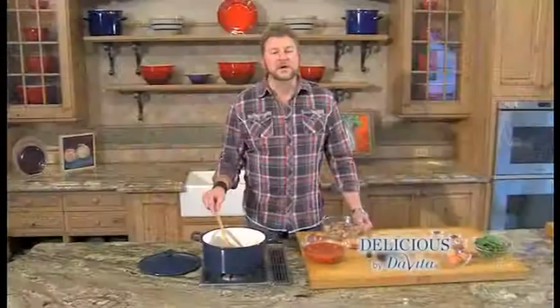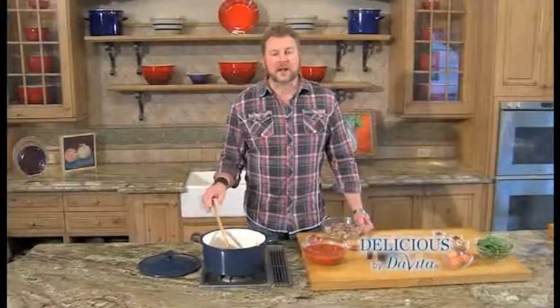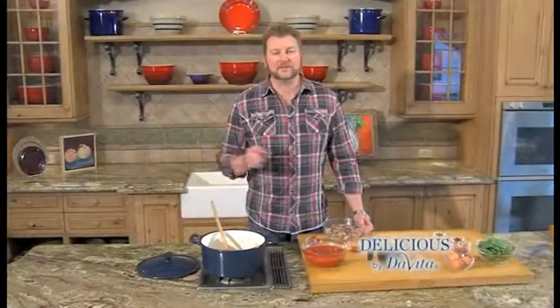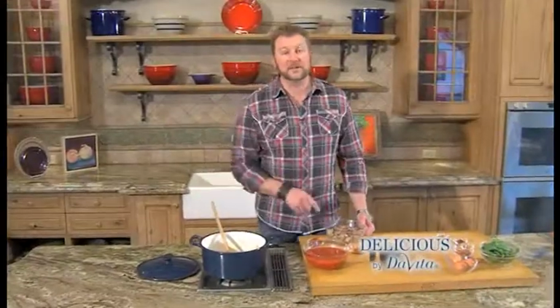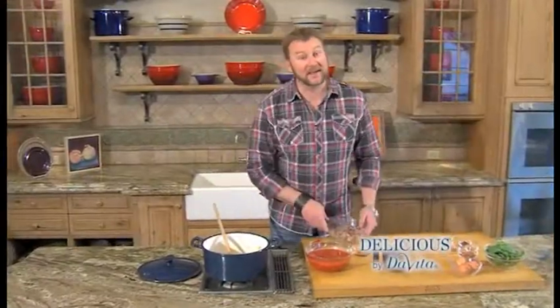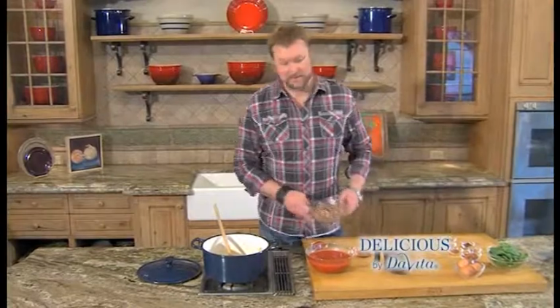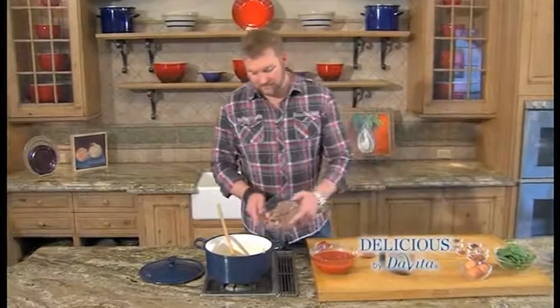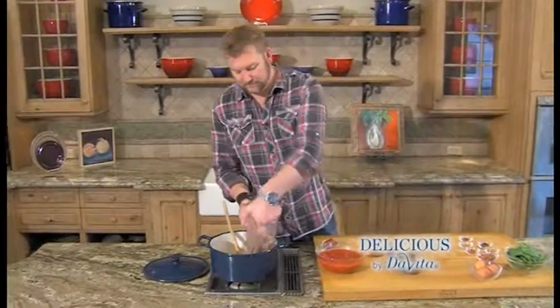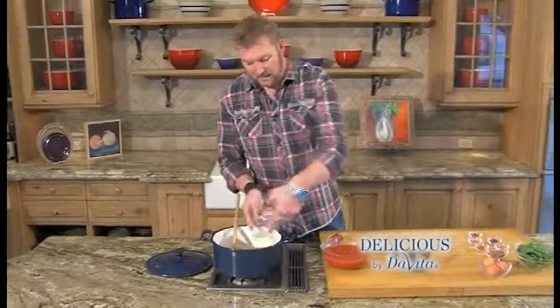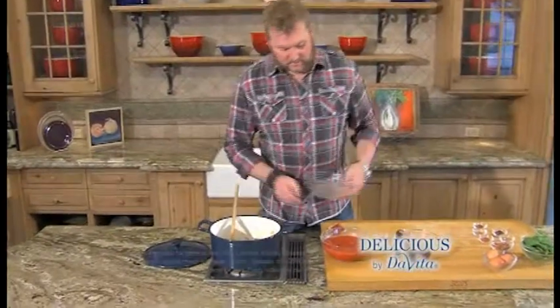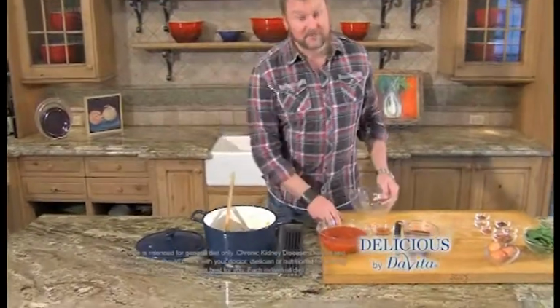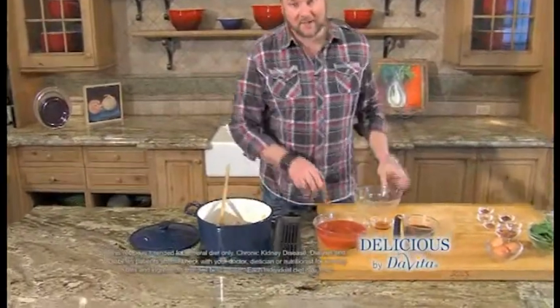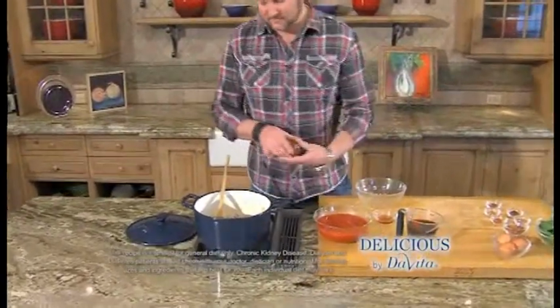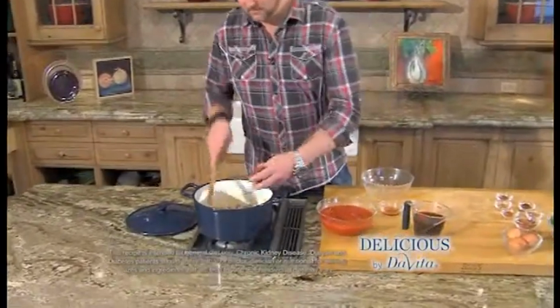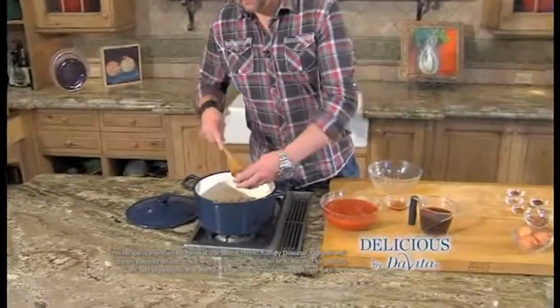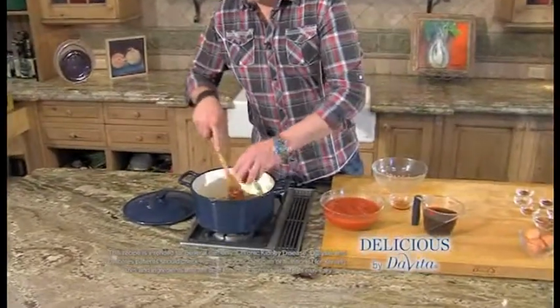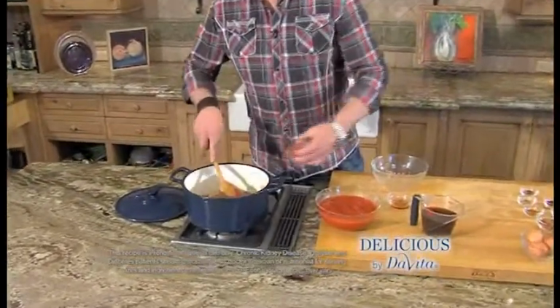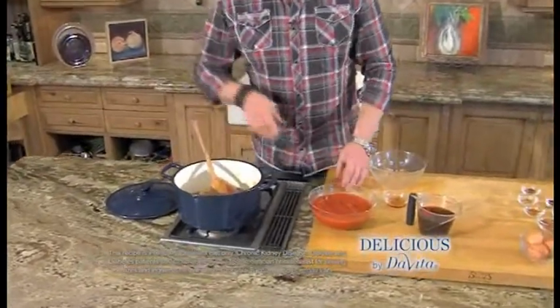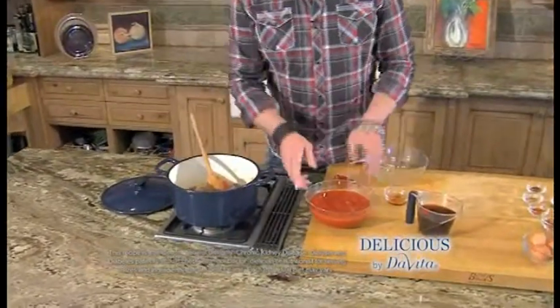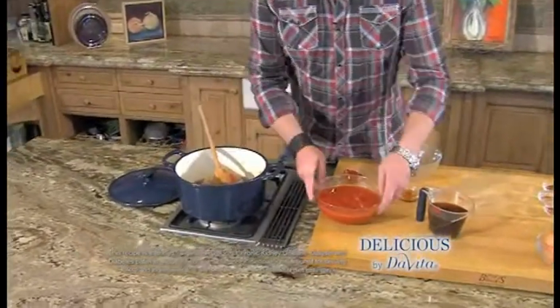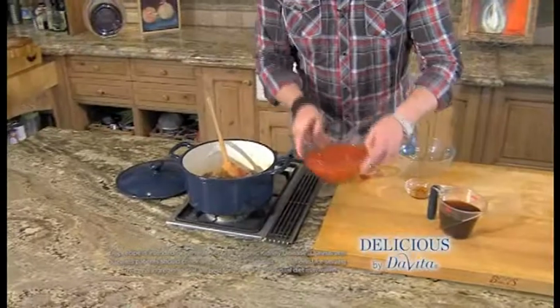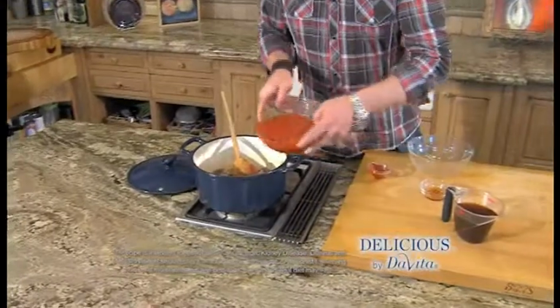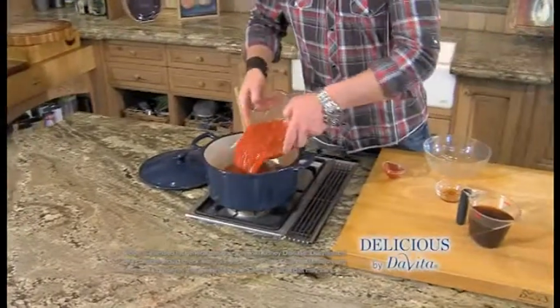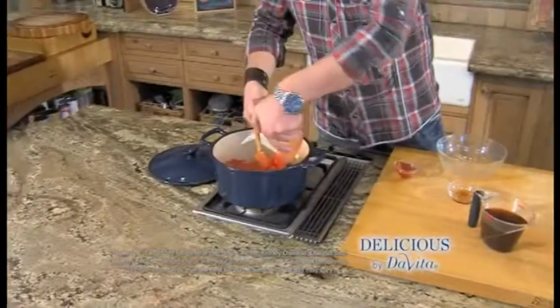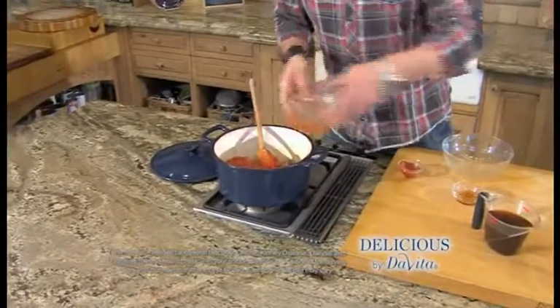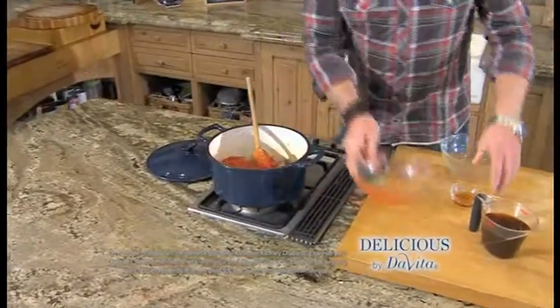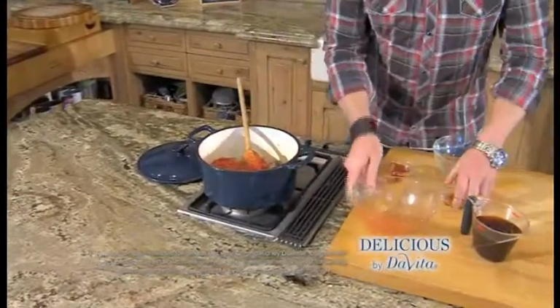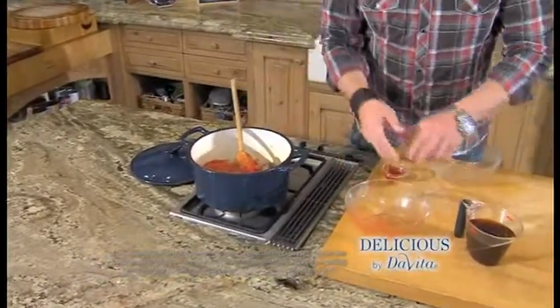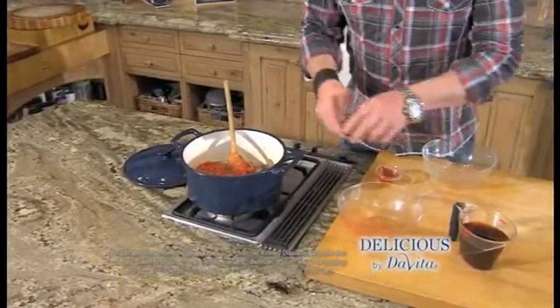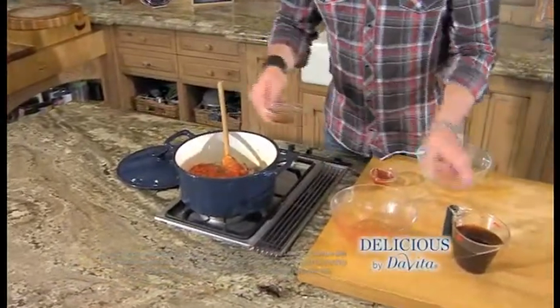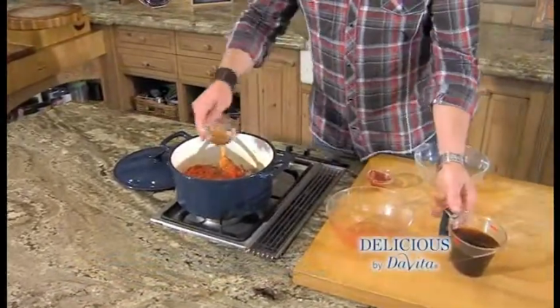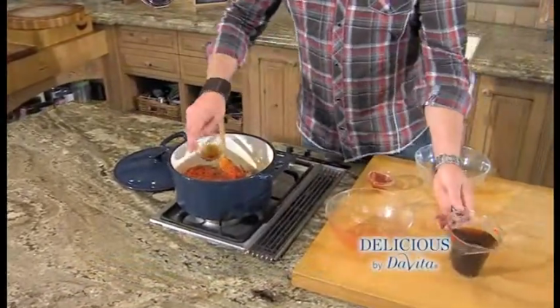We are adding the stew meat back into the pot, along with tomato paste, diced tomatoes, apple cider vinegar, and some beef stock.